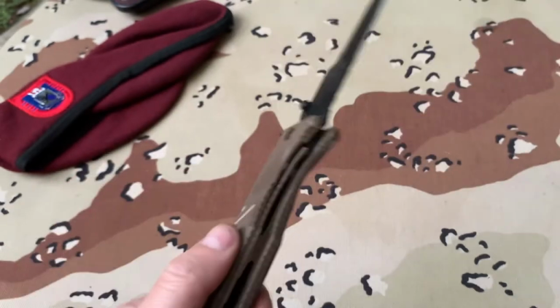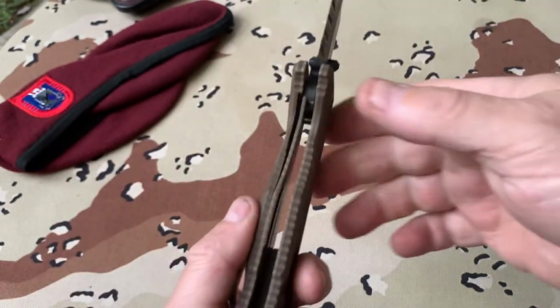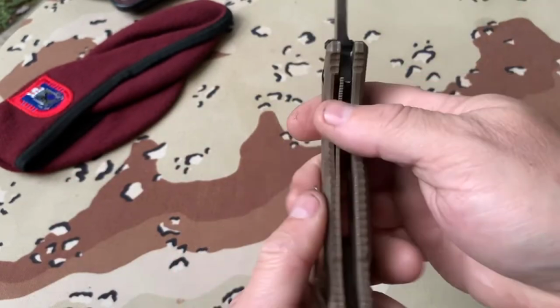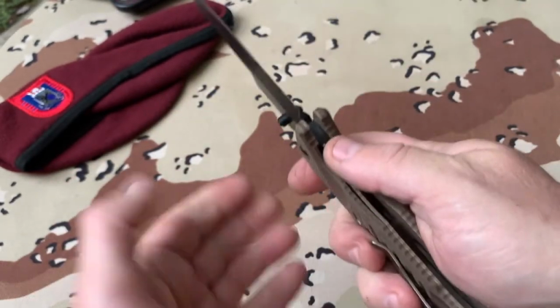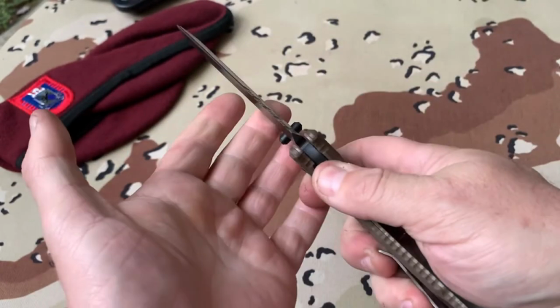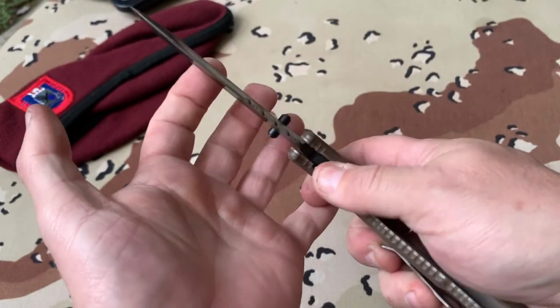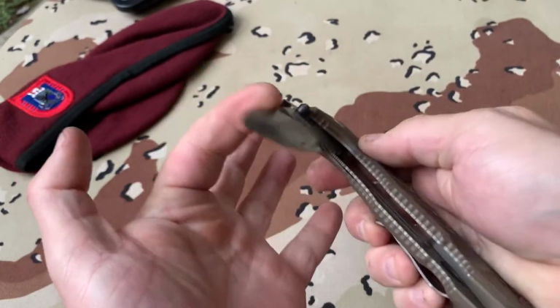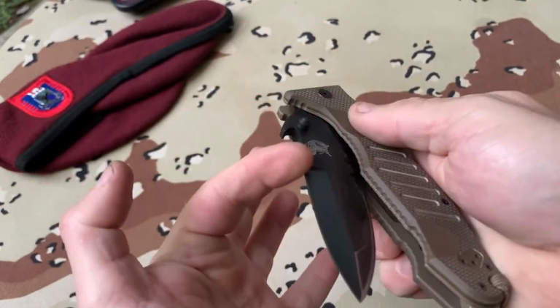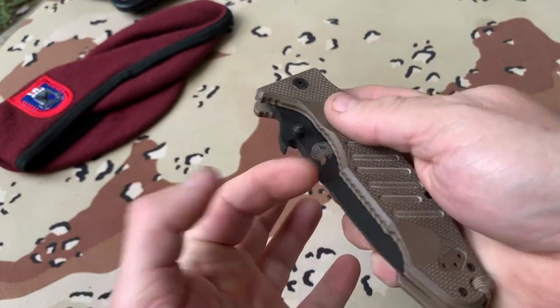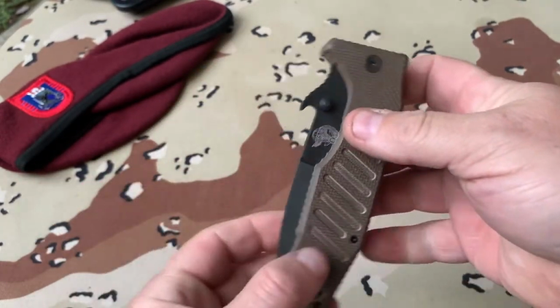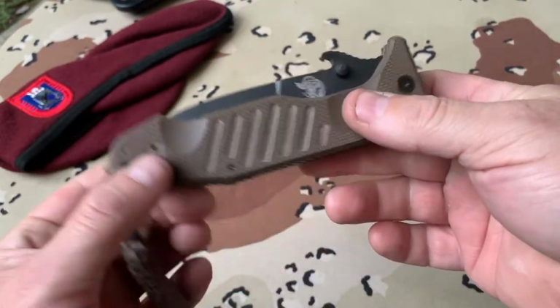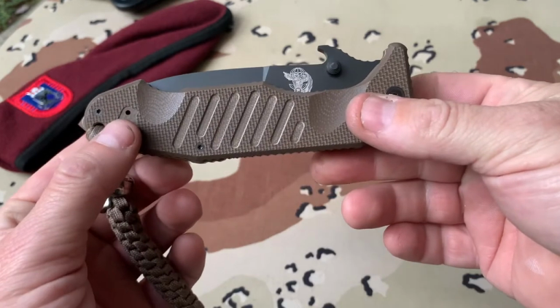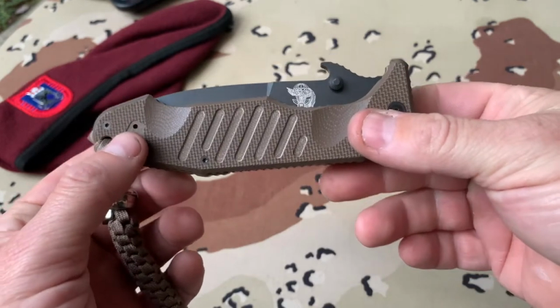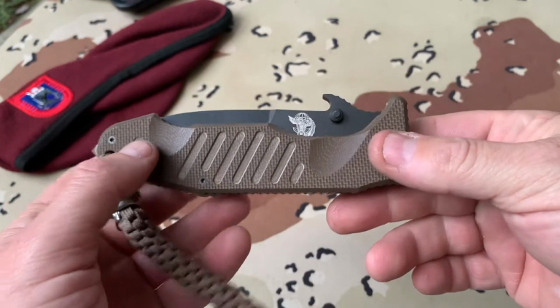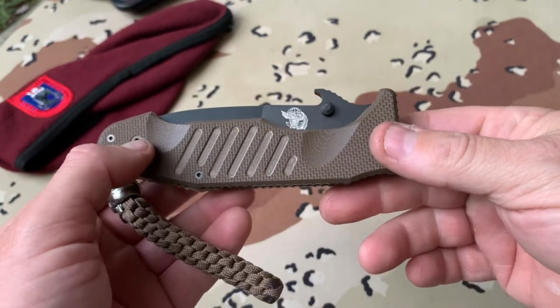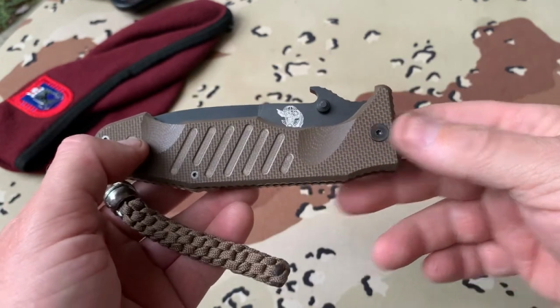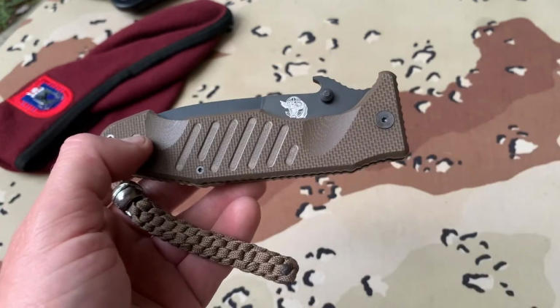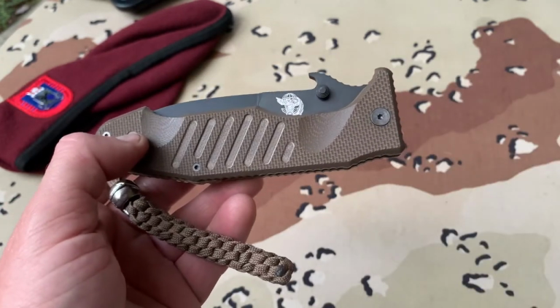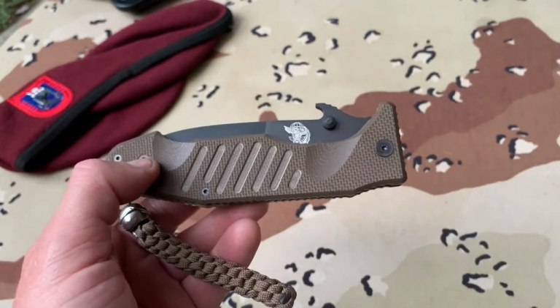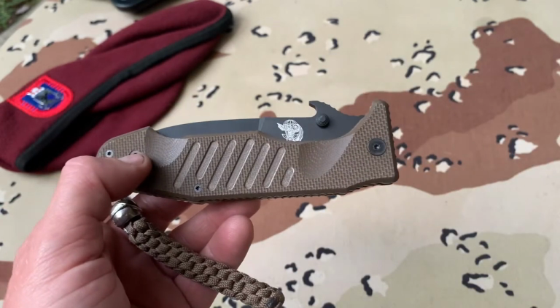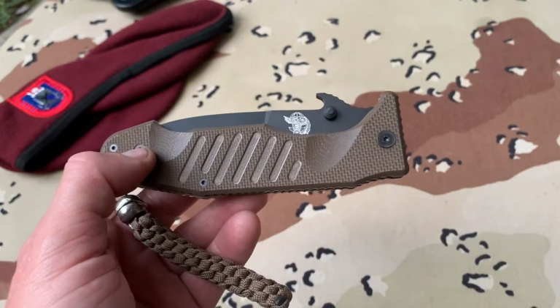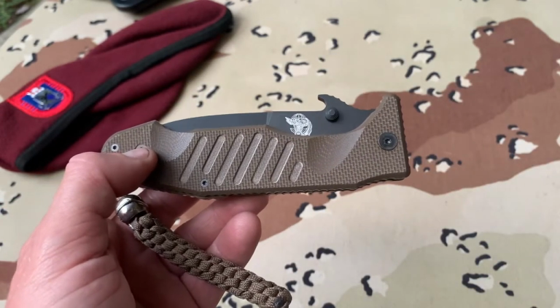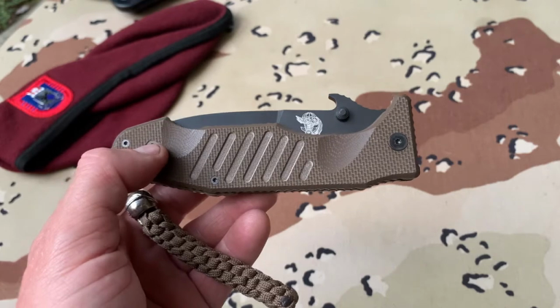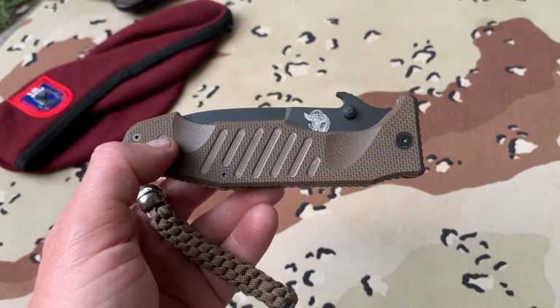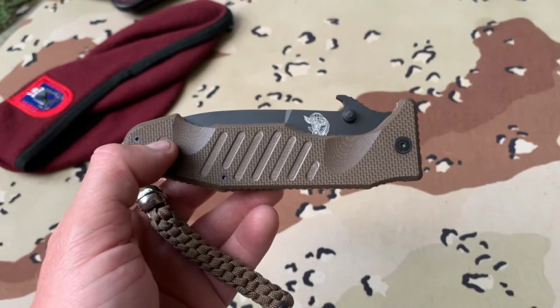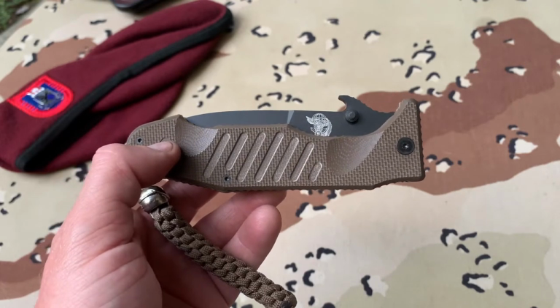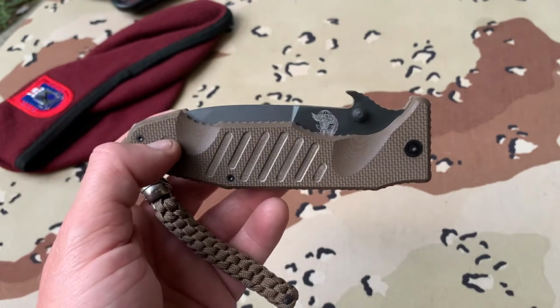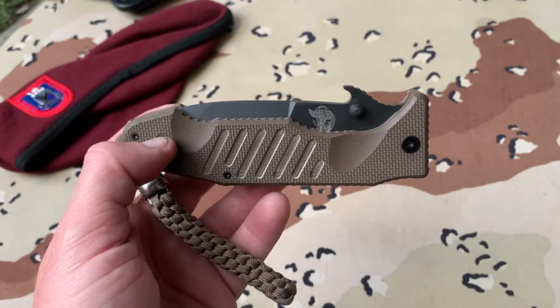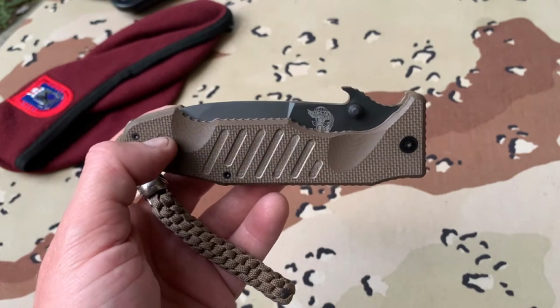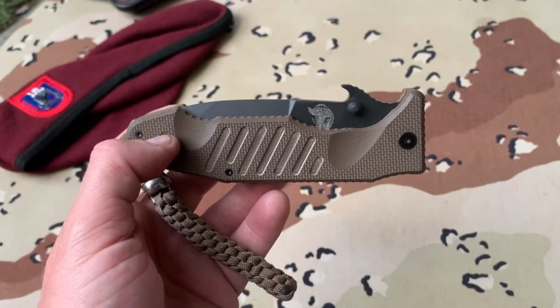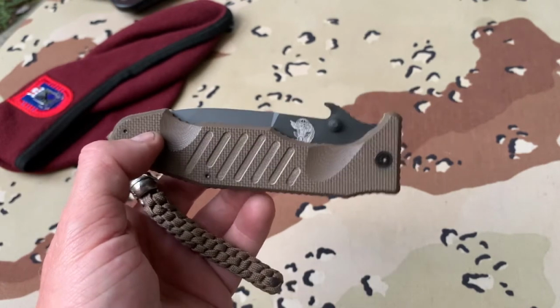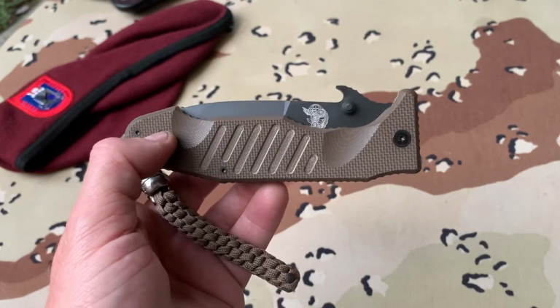Please note the window breaker — I did my own lanyard — and this is a linear lock. Now I'm going to show you how it goes into the pocket and how it comes out with the Emerson Wave.